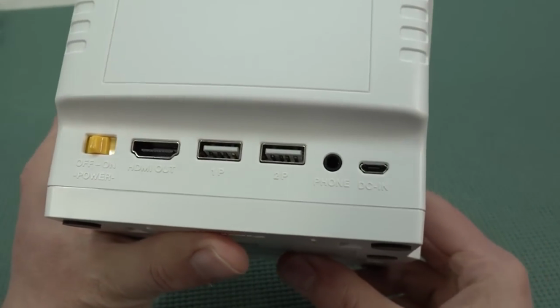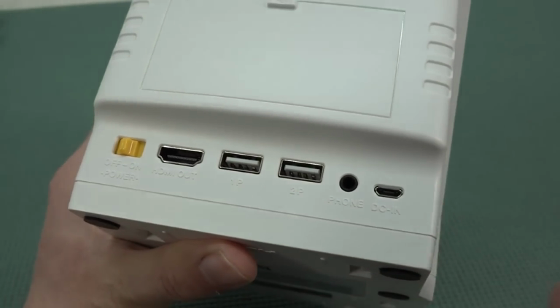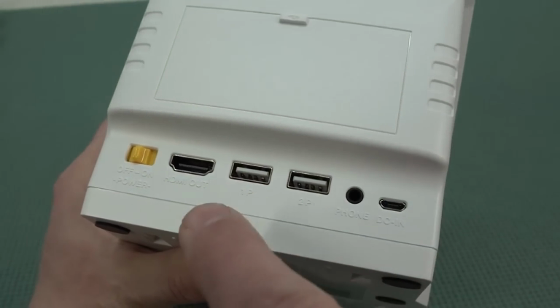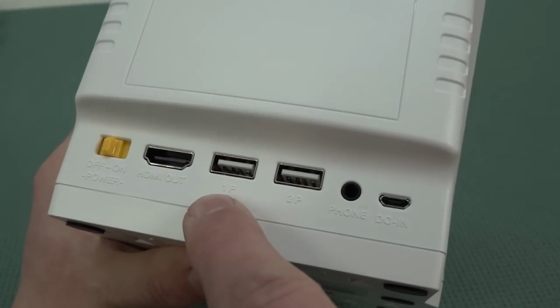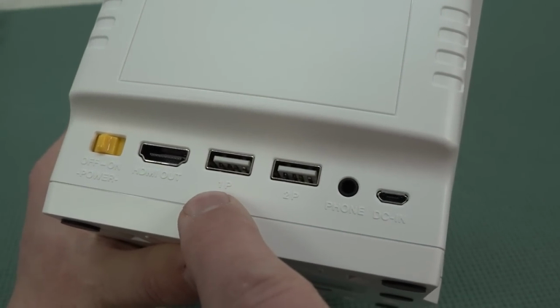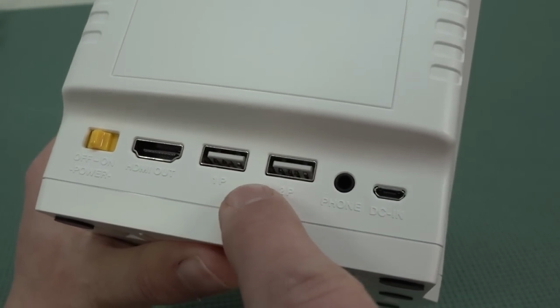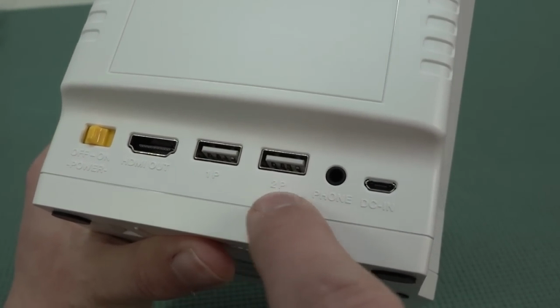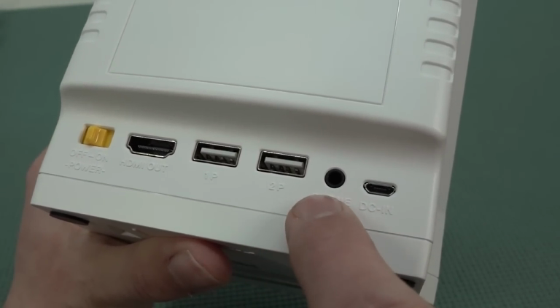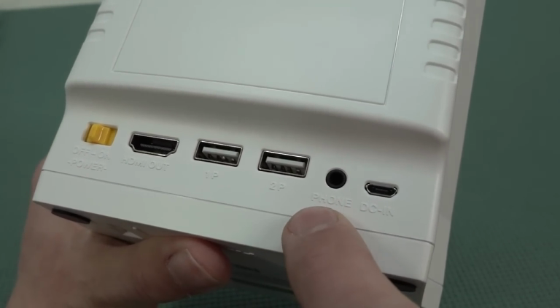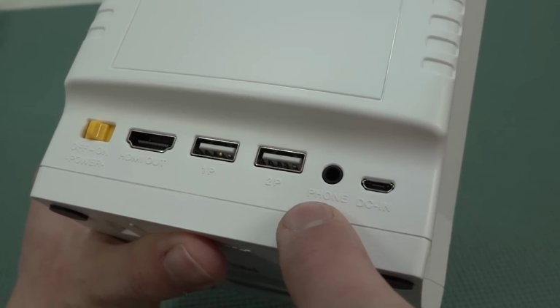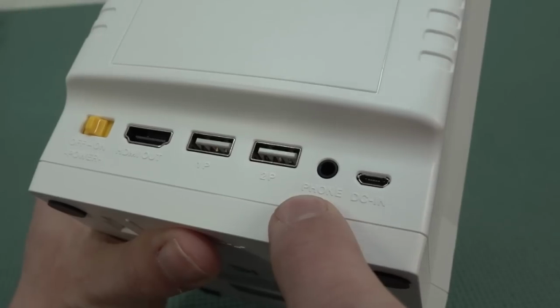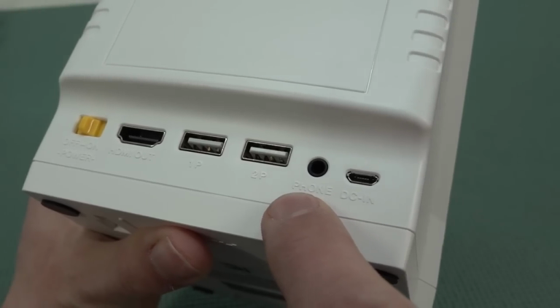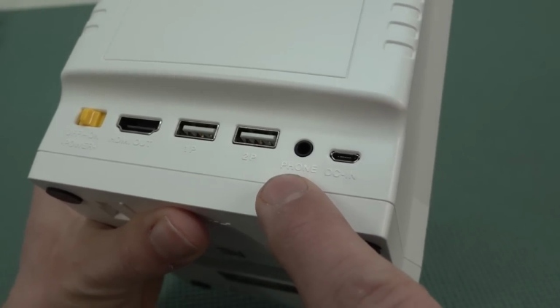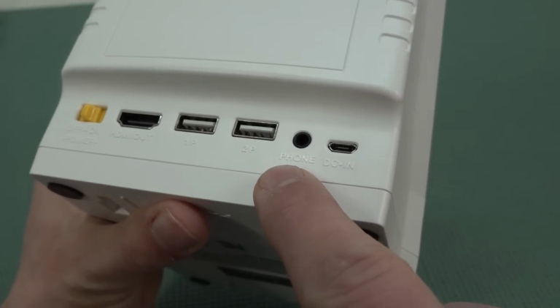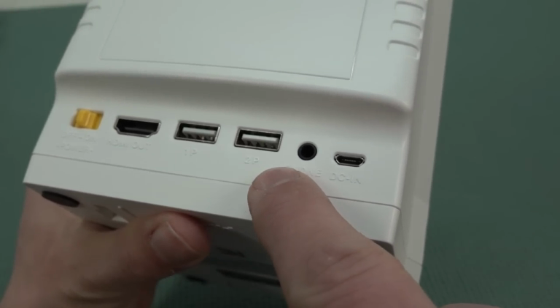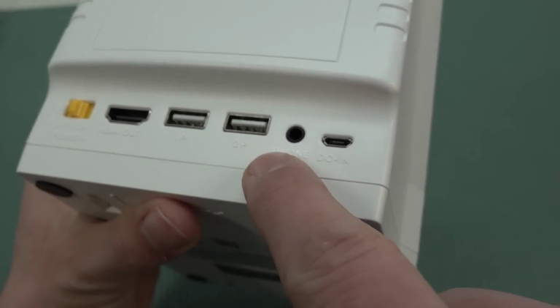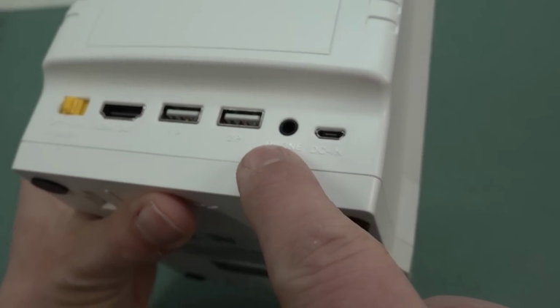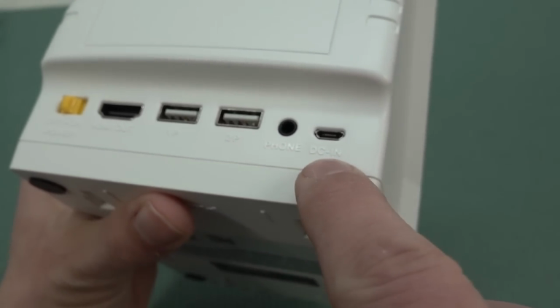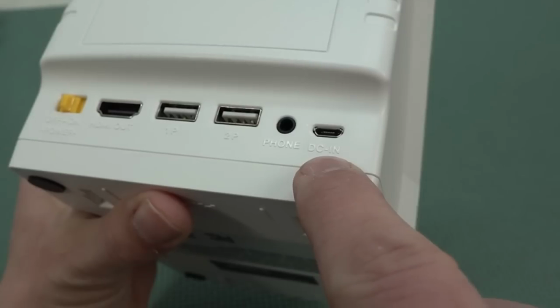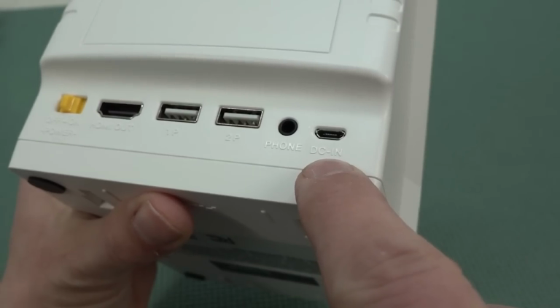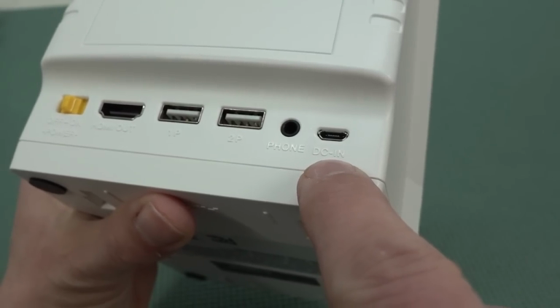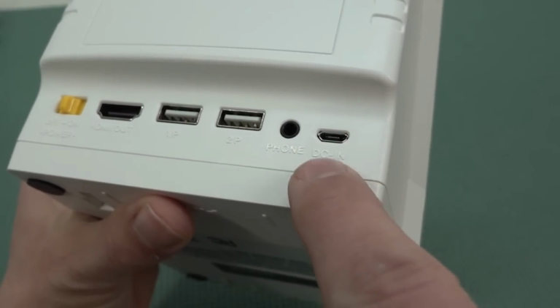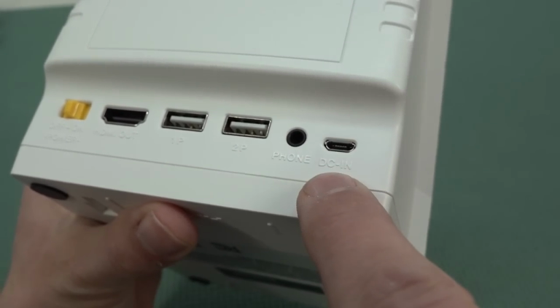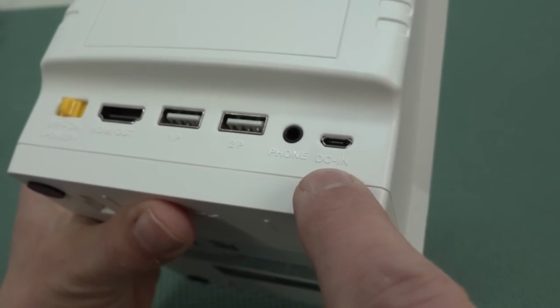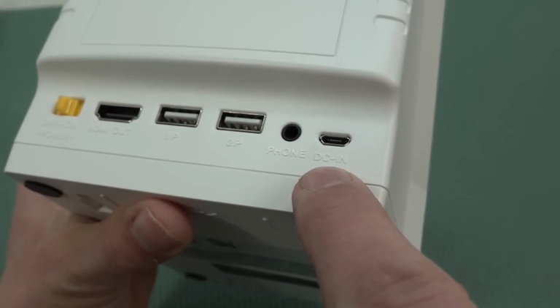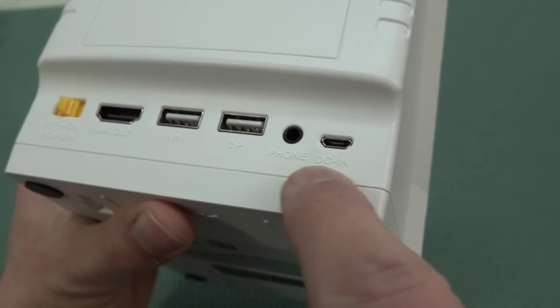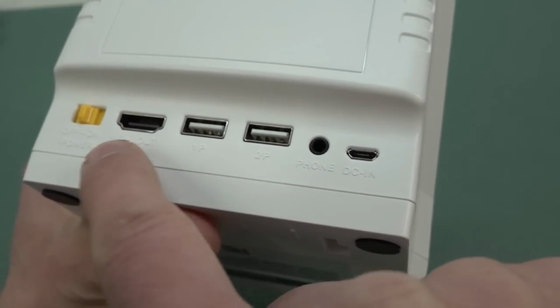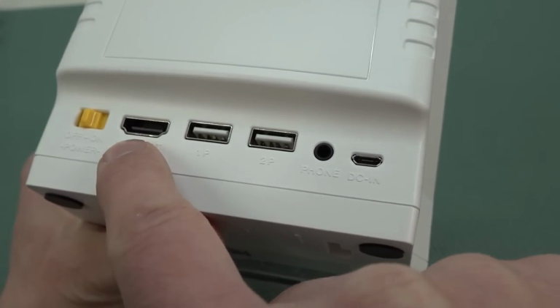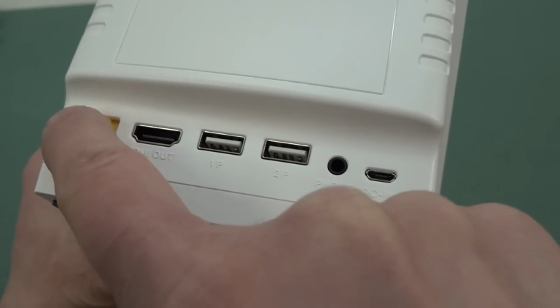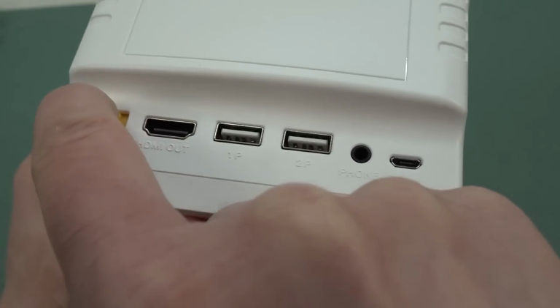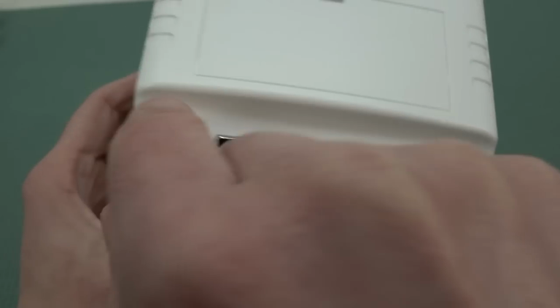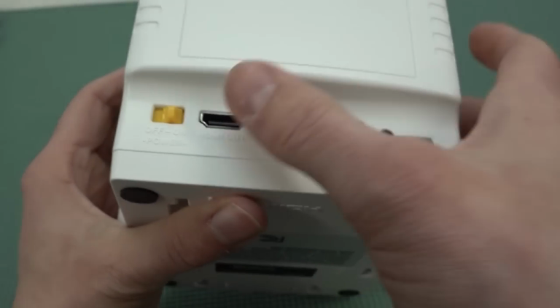At the back we have two controller ports — player one and player two. Then there's what they call a 'foam' port, but I think they mean headphone. The power input is unfortunately micro USB. And then we have HDMI and of course the on/off switch.